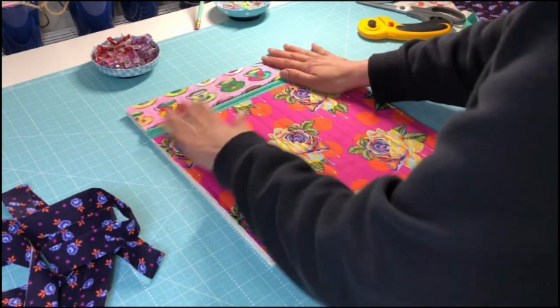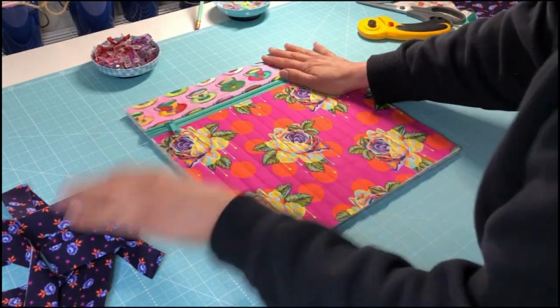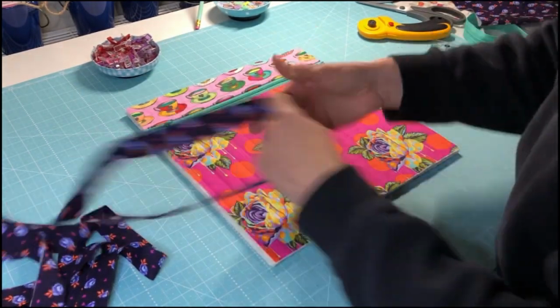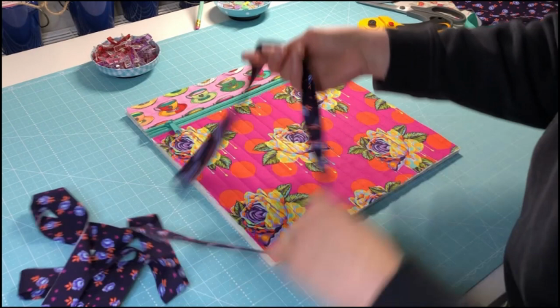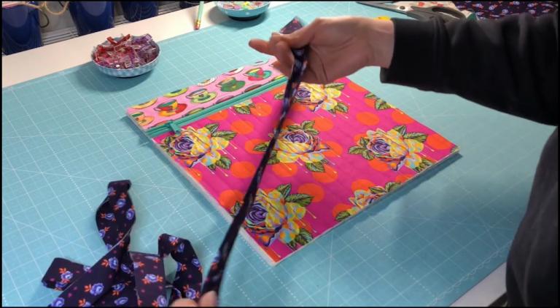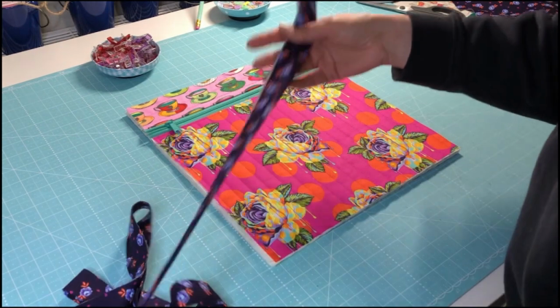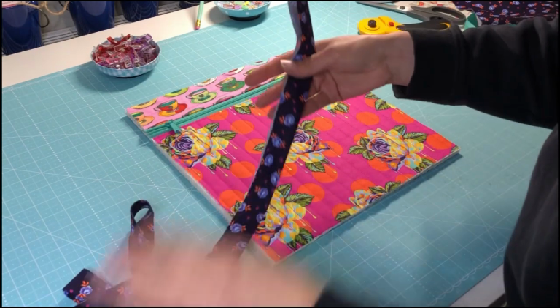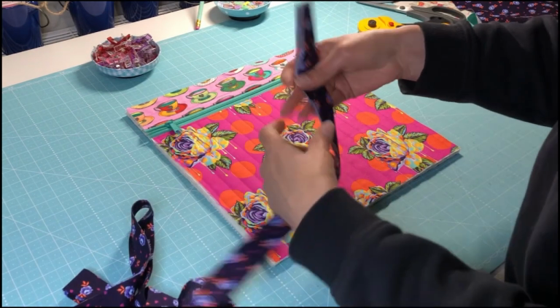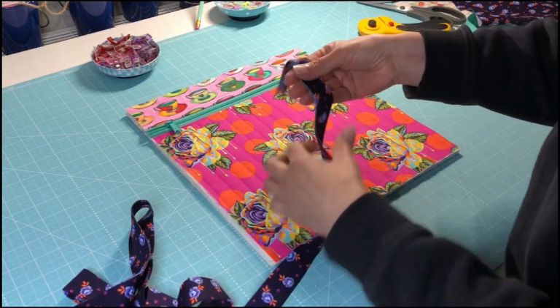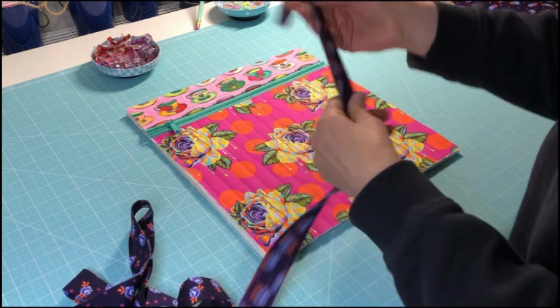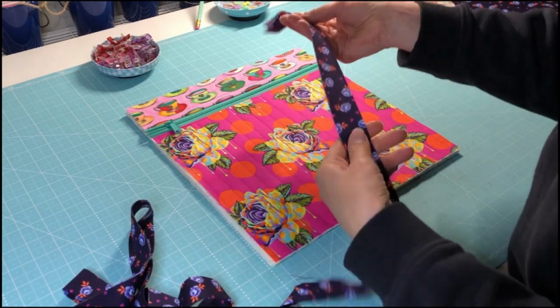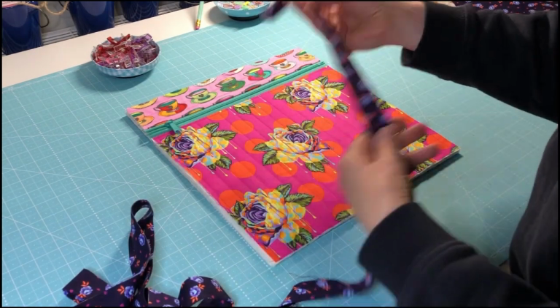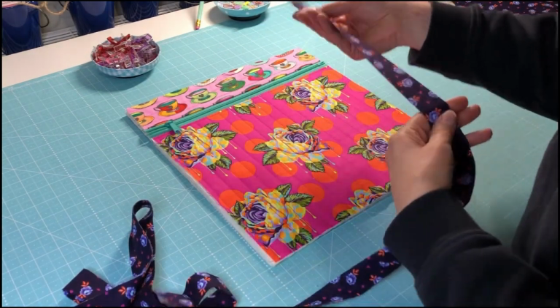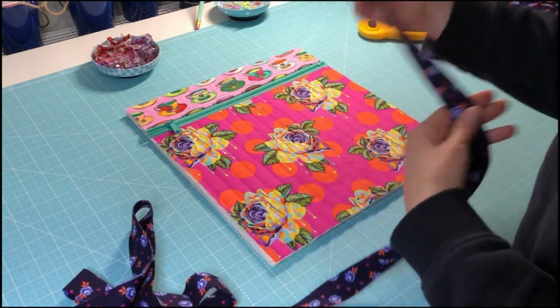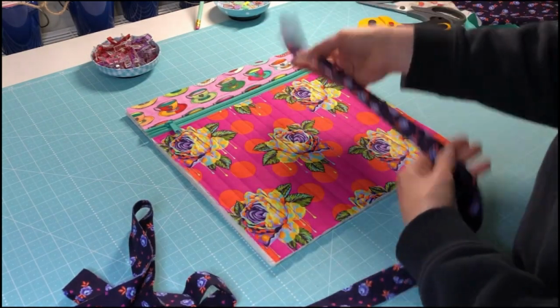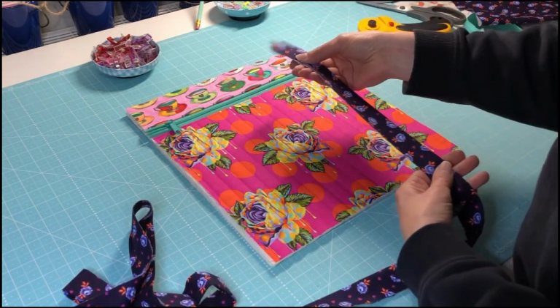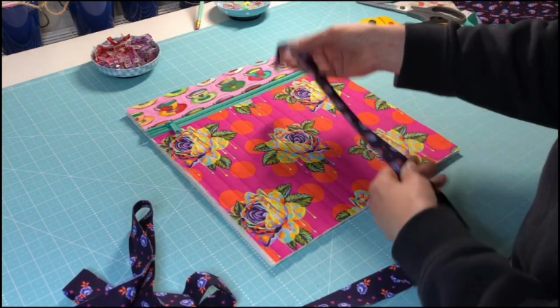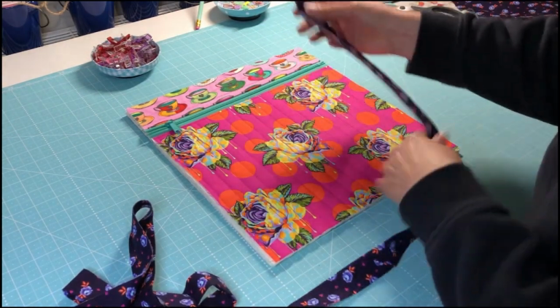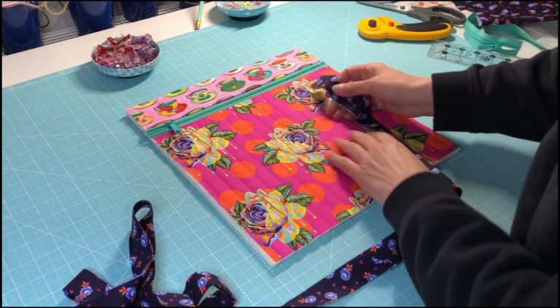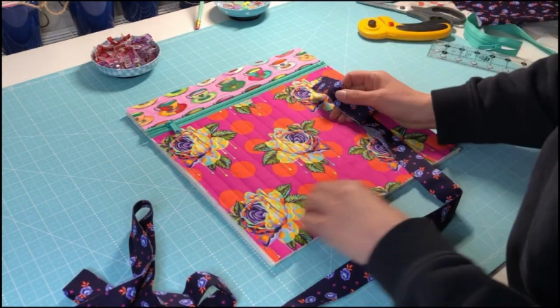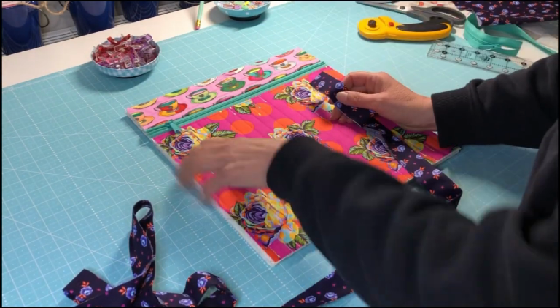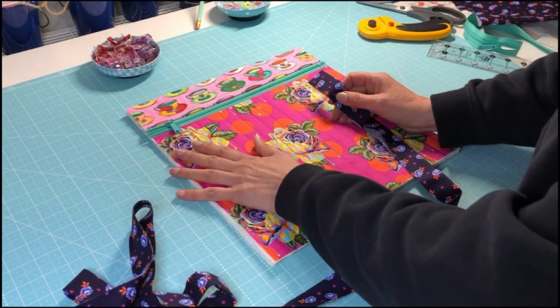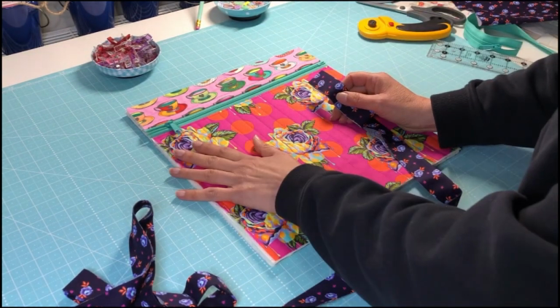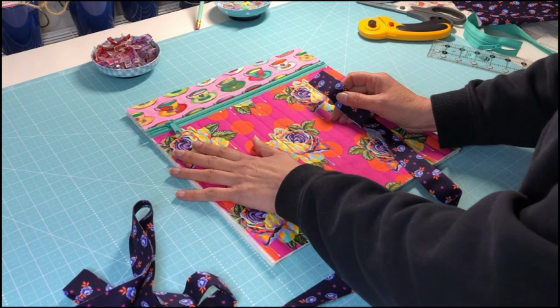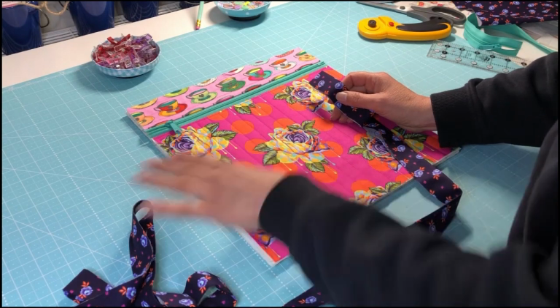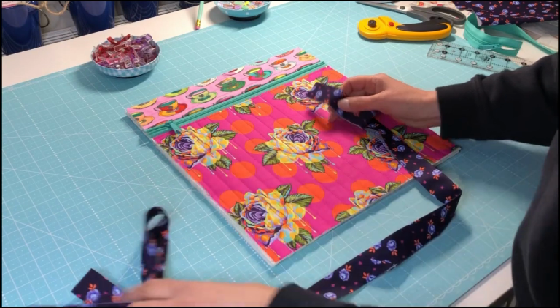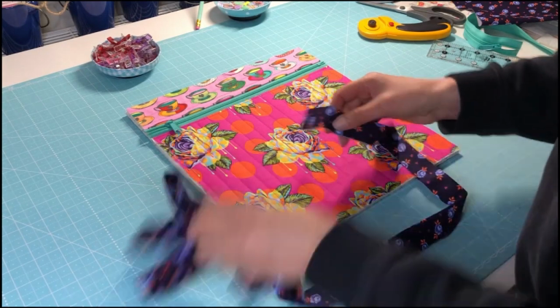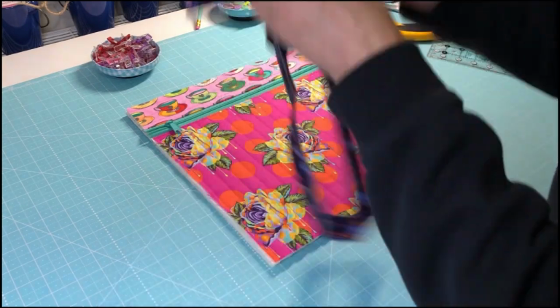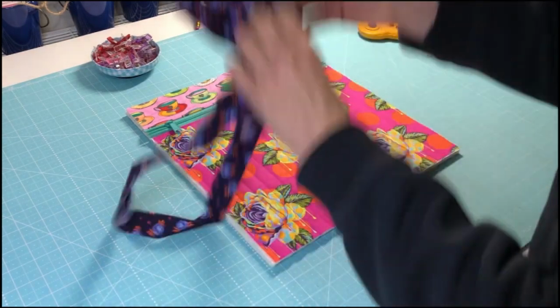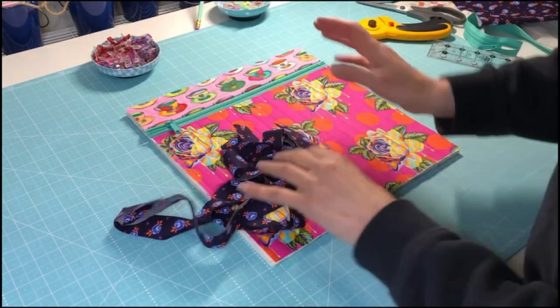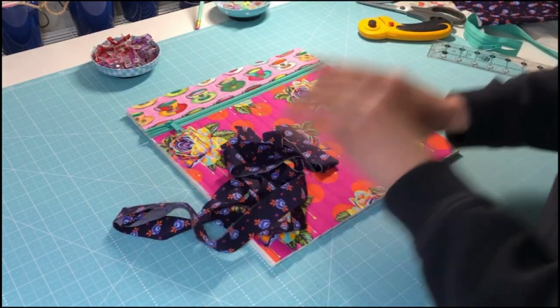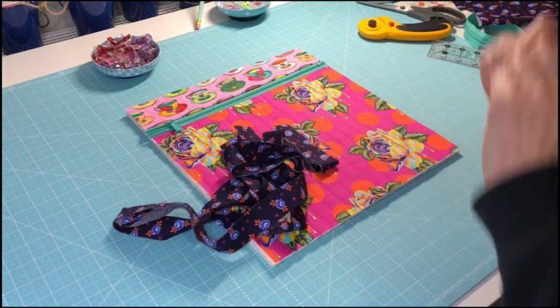I've made my binding, so basically now it is just about putting the binding all the way around and we're done.